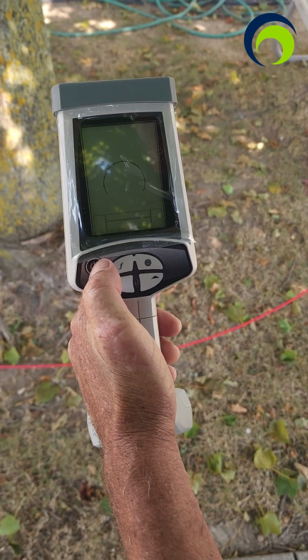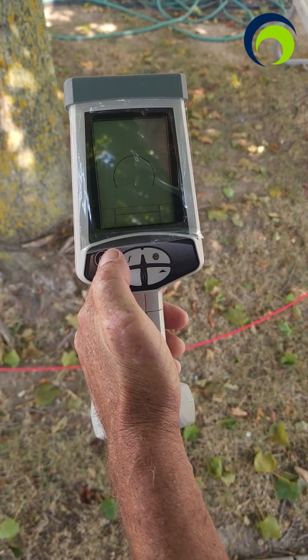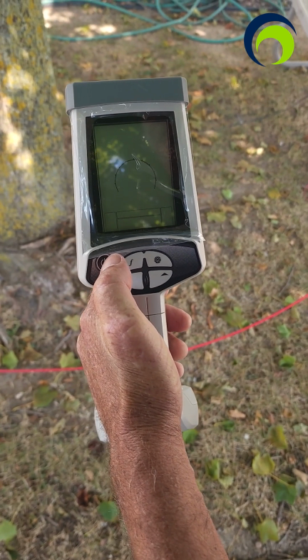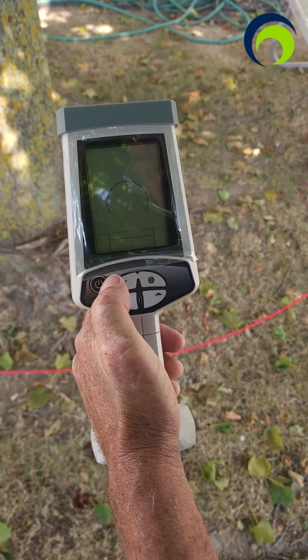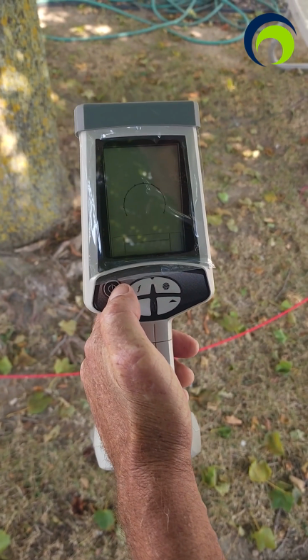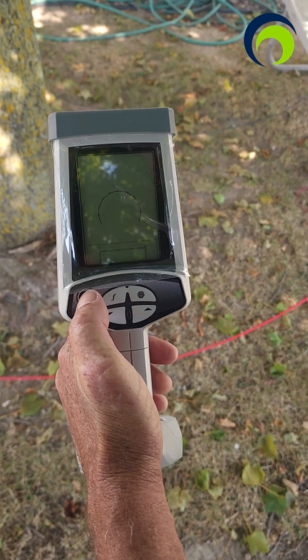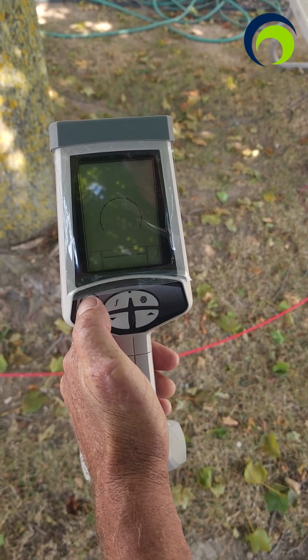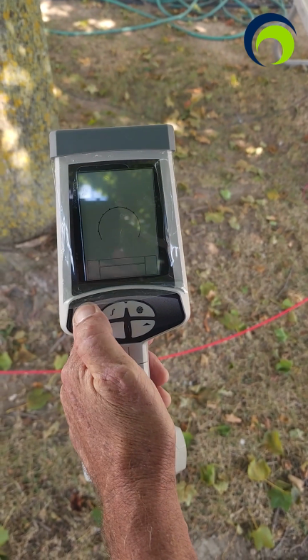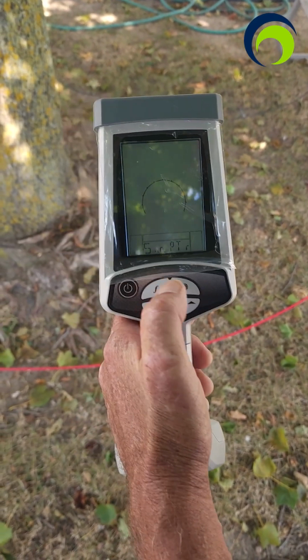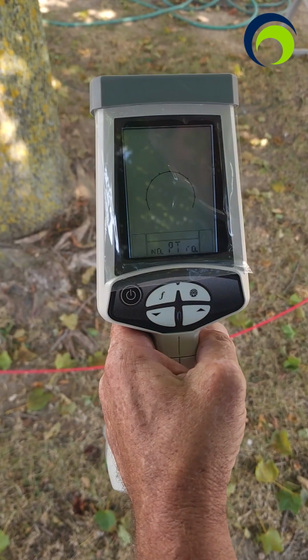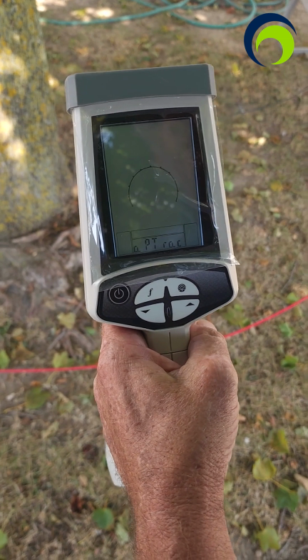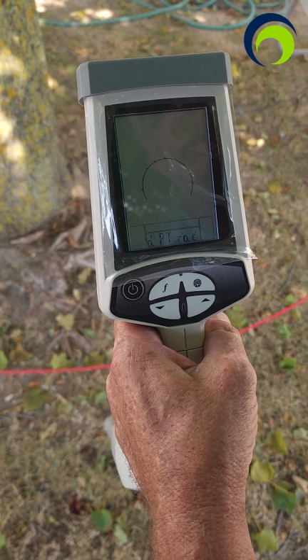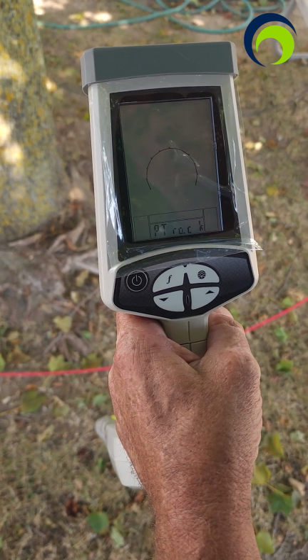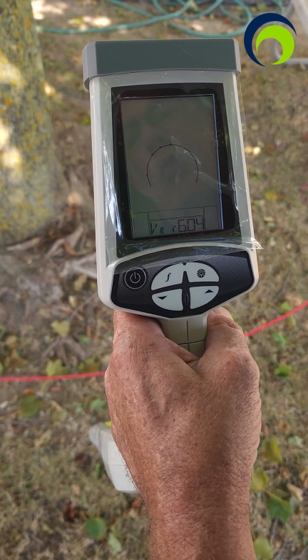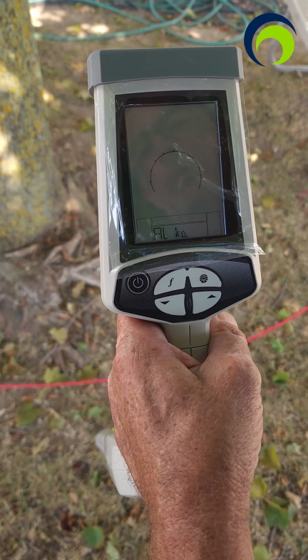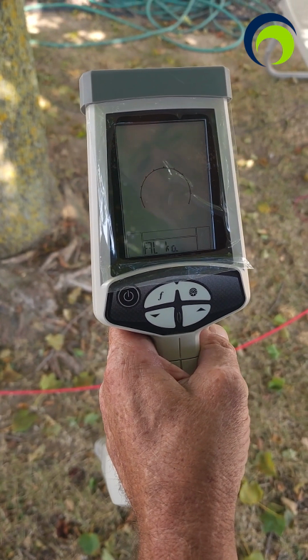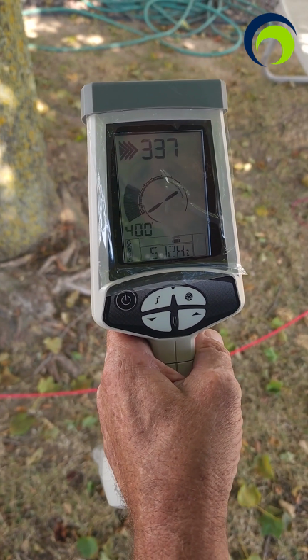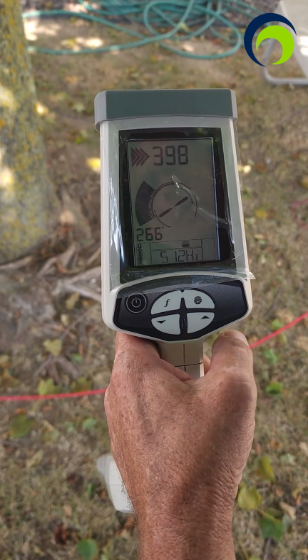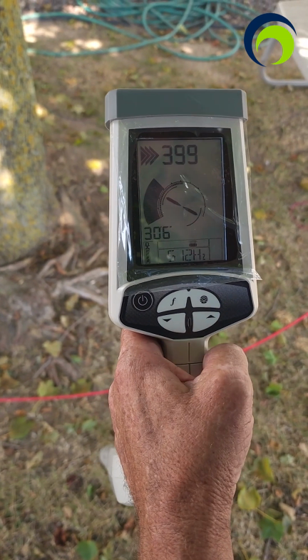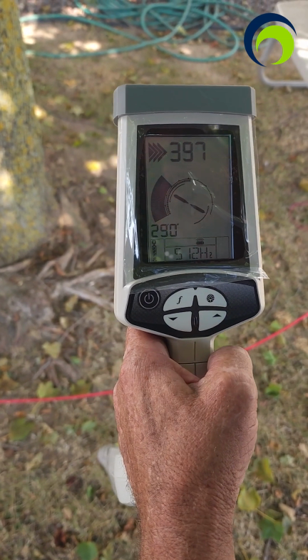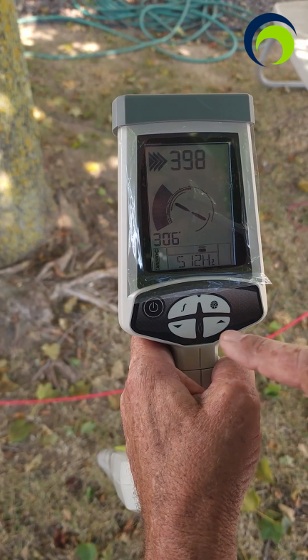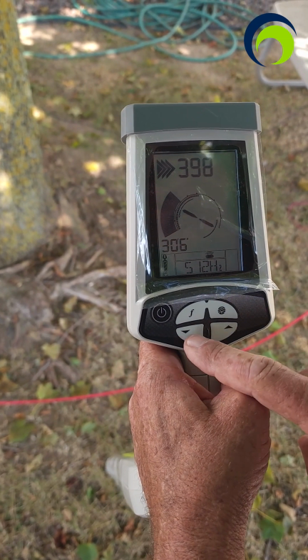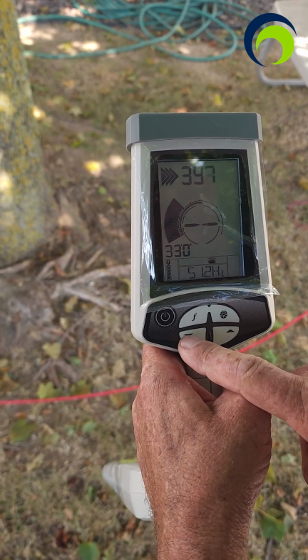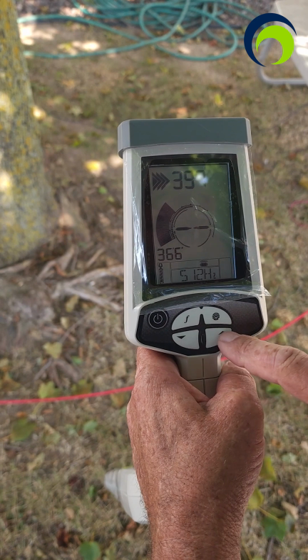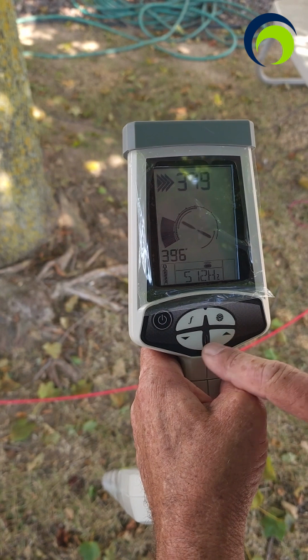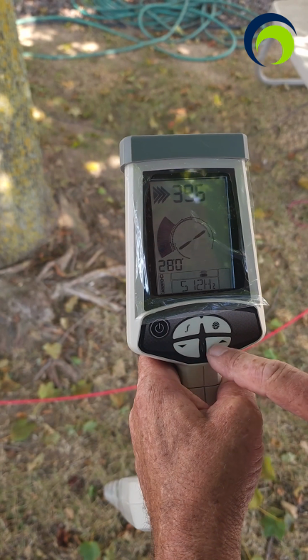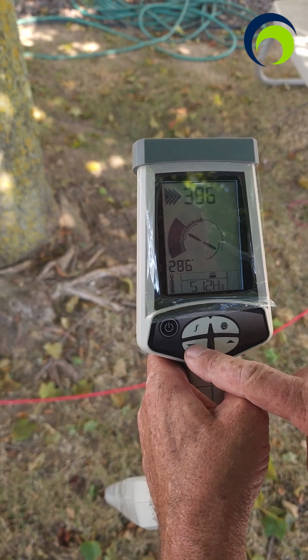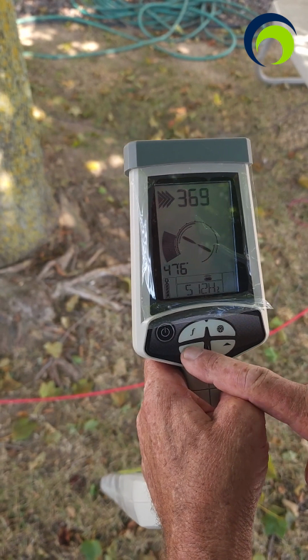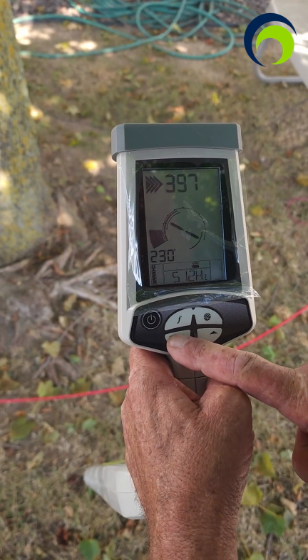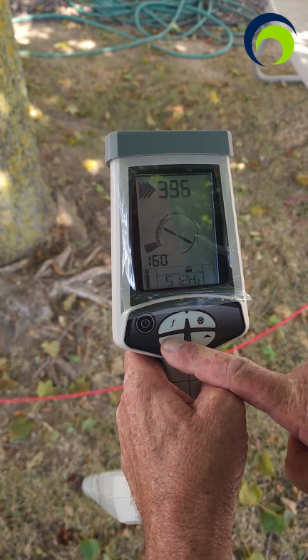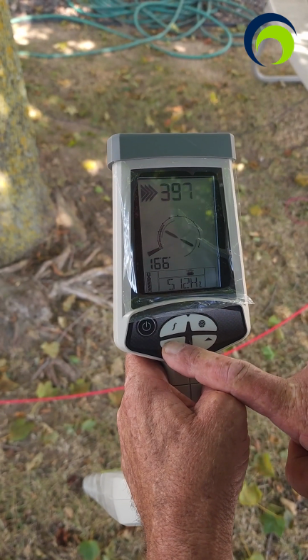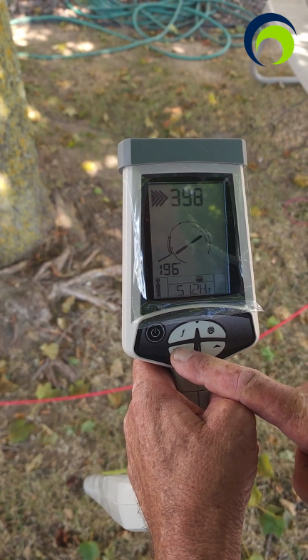Quick operation of the locator: power on, takes a moment to boot, and it's ready. I'm going to turn down my sensitivity — that's the lower two controls here — so it's not making so much noise until you get close.